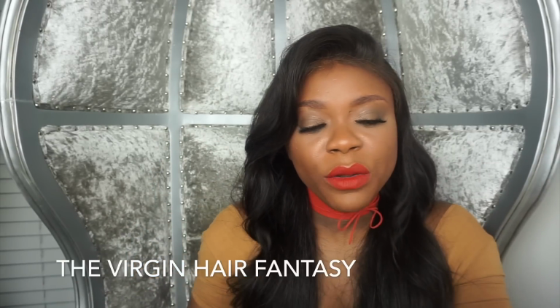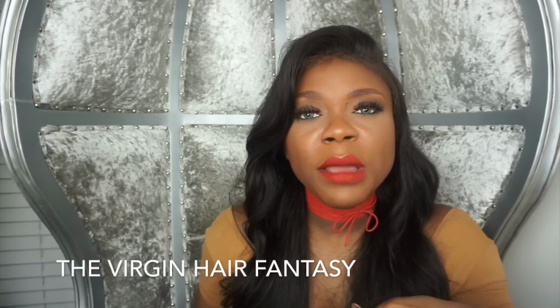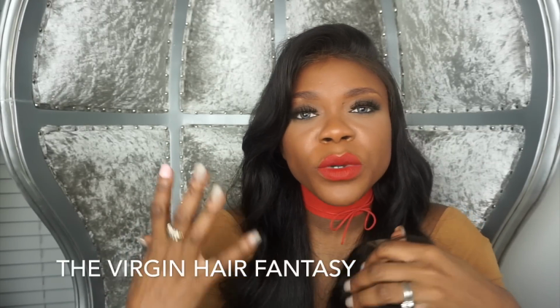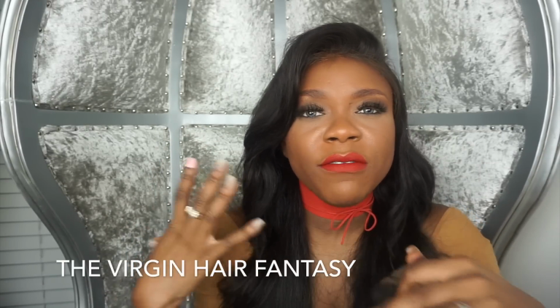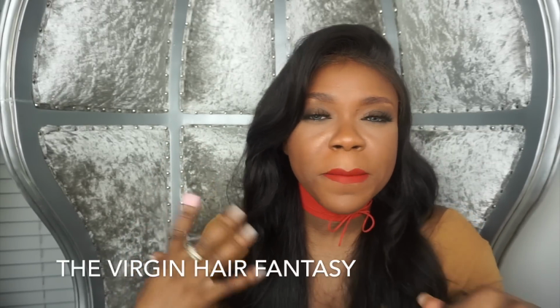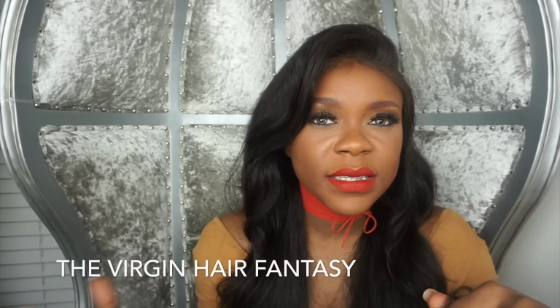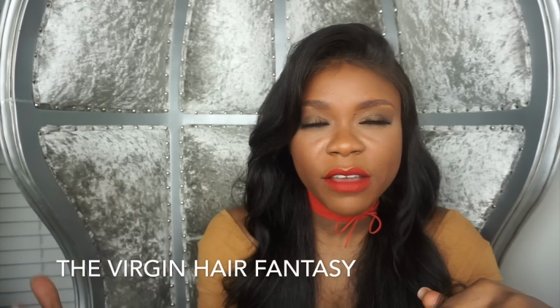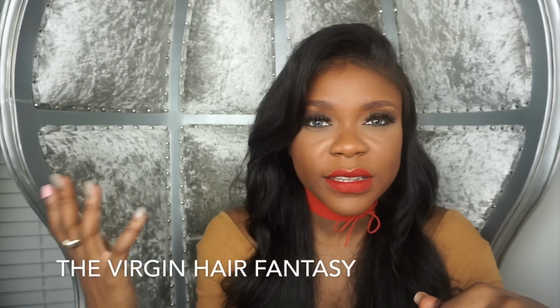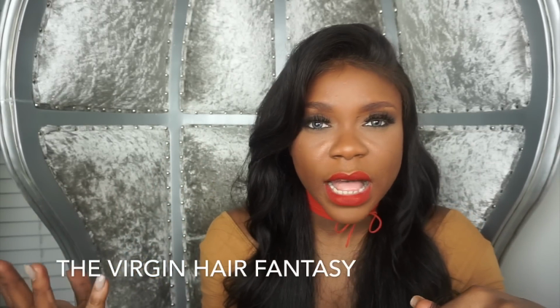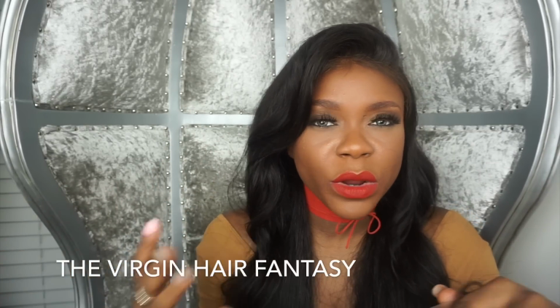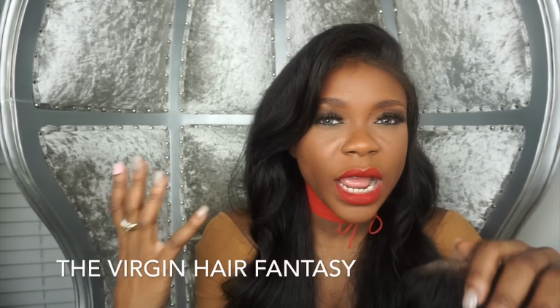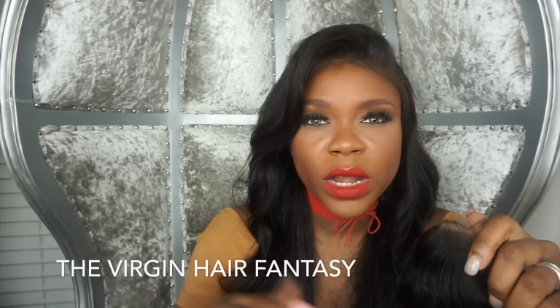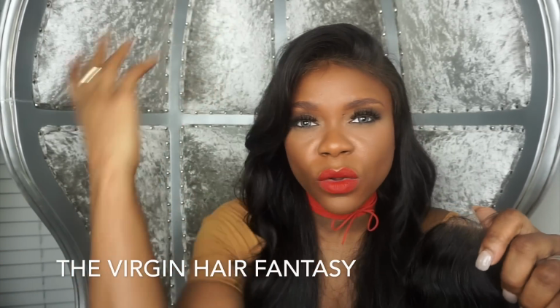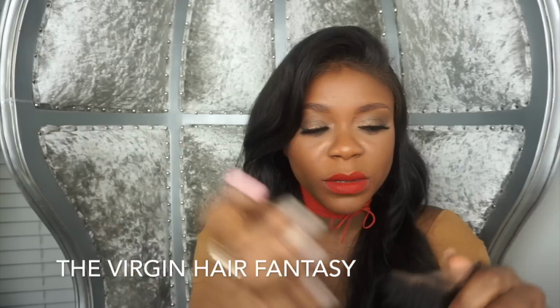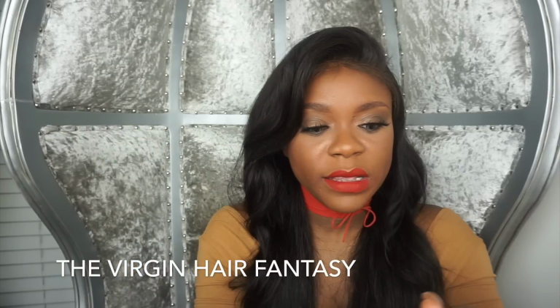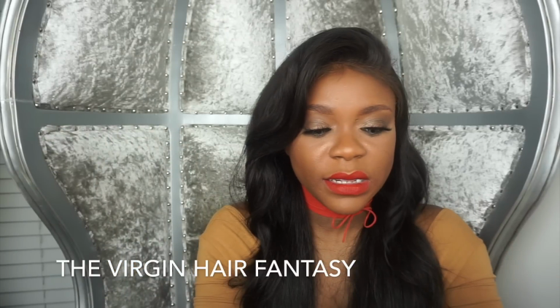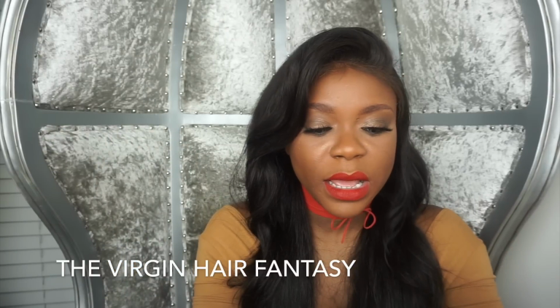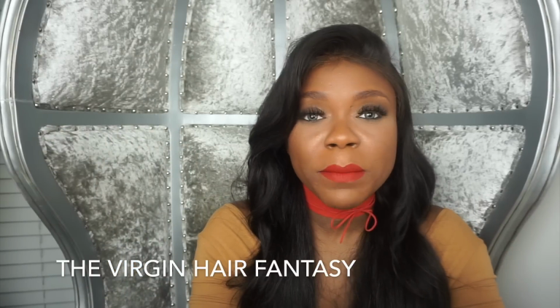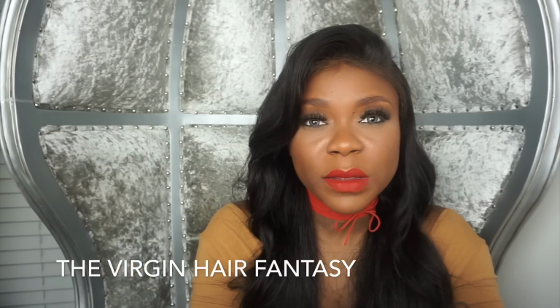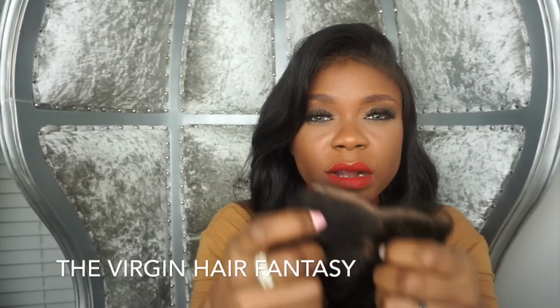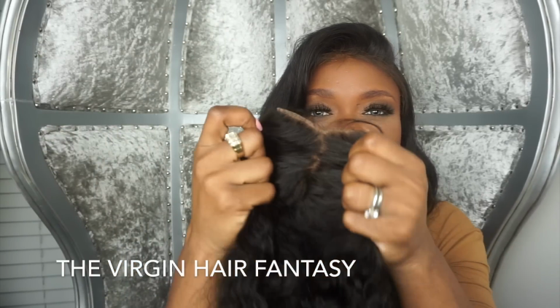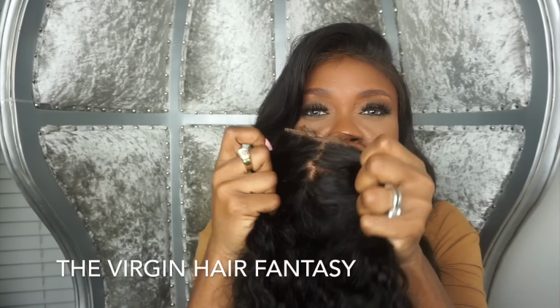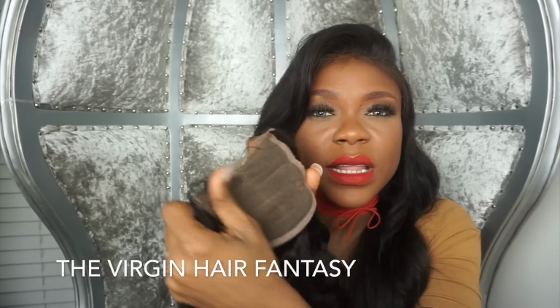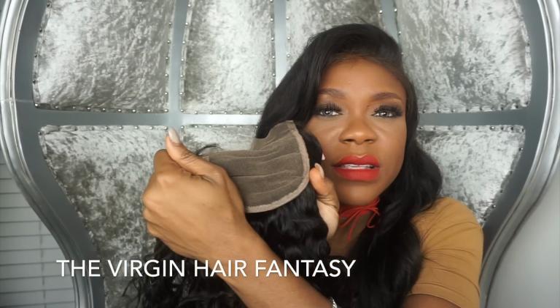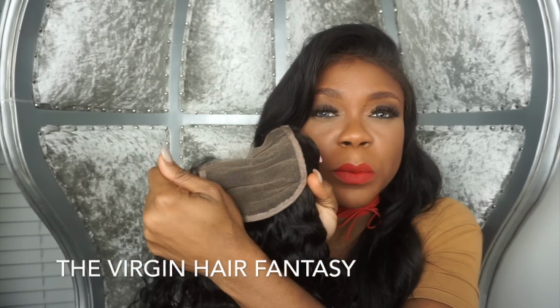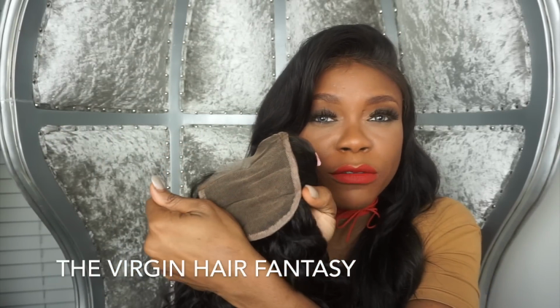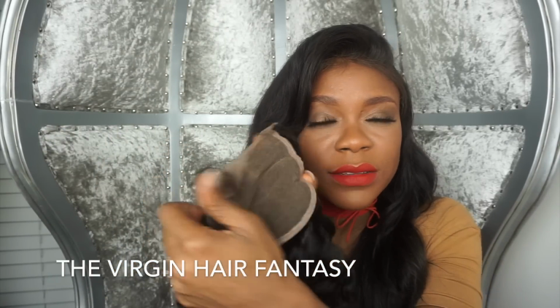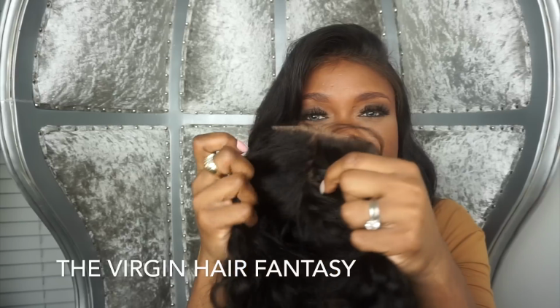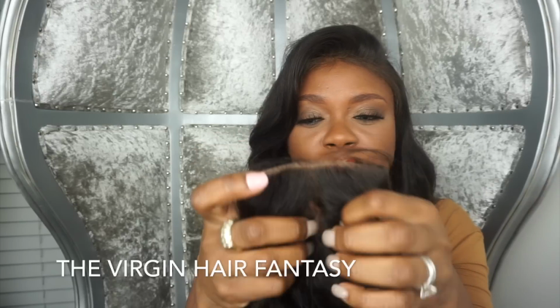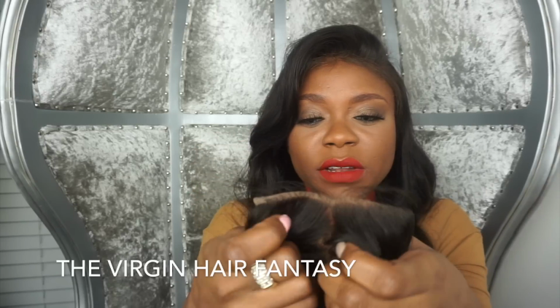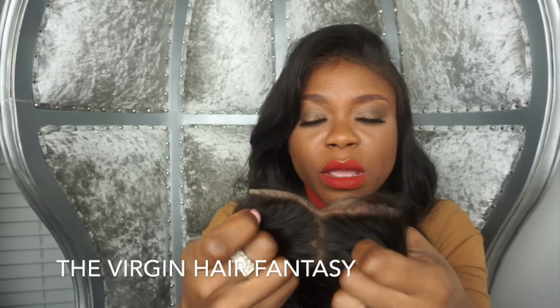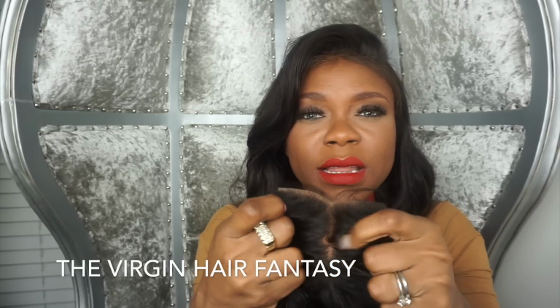If I'm doing a very messy, effortless style where I want it all over the place and I want a messy part, the all lace is perfect — I would definitely recommend this.